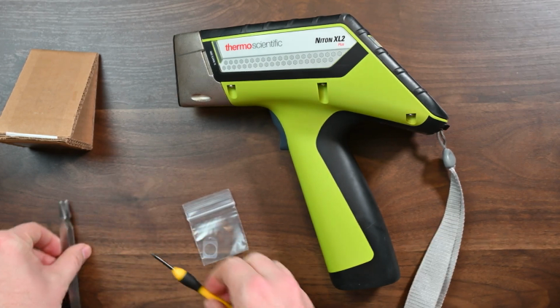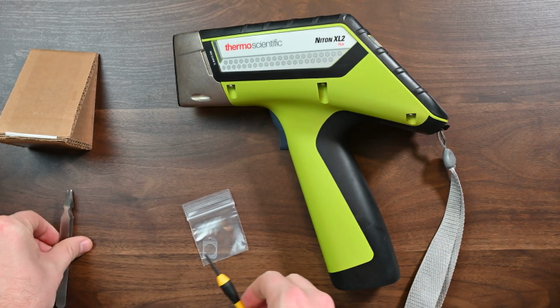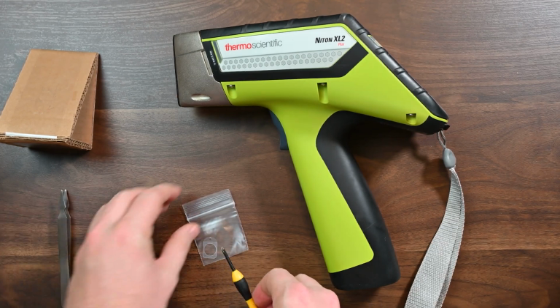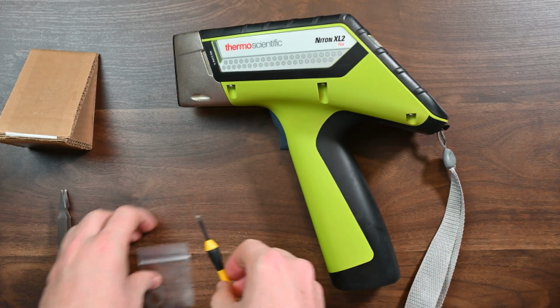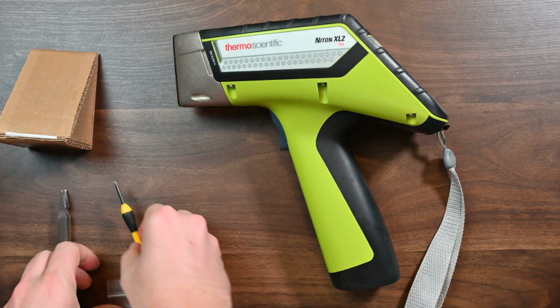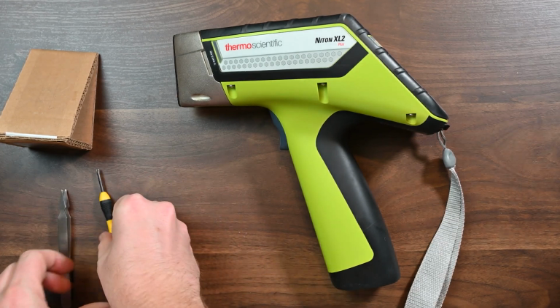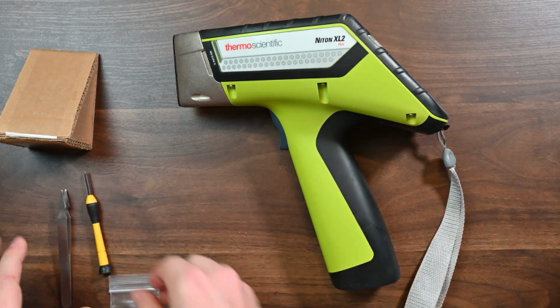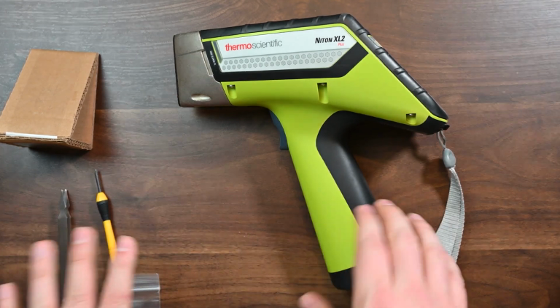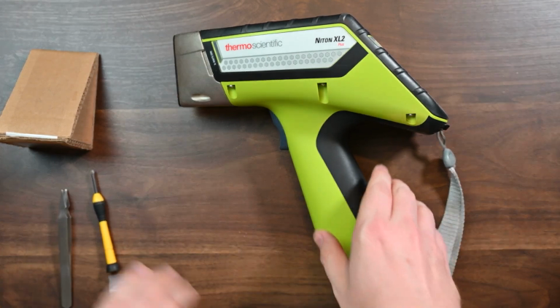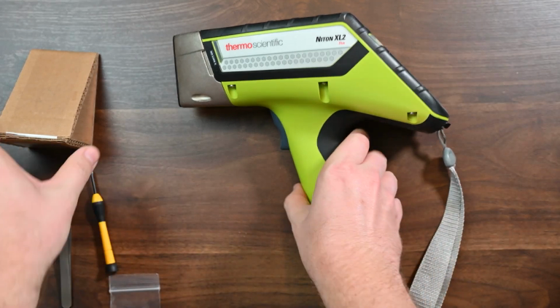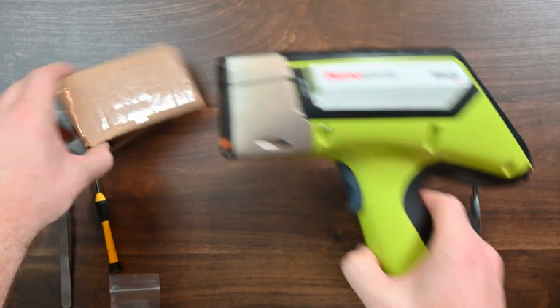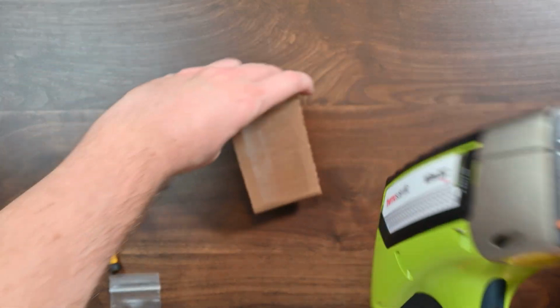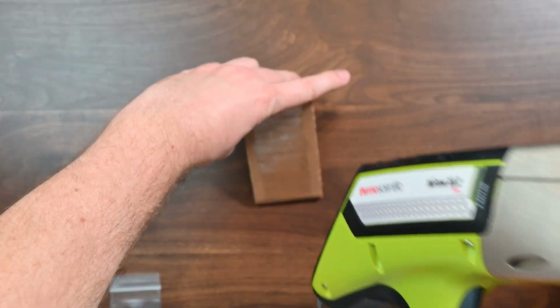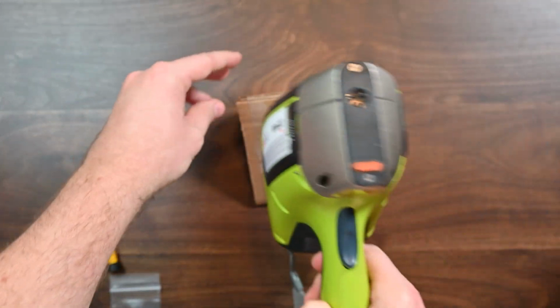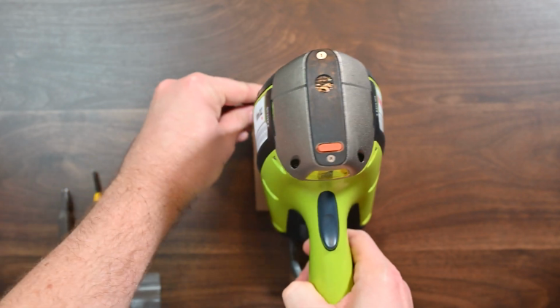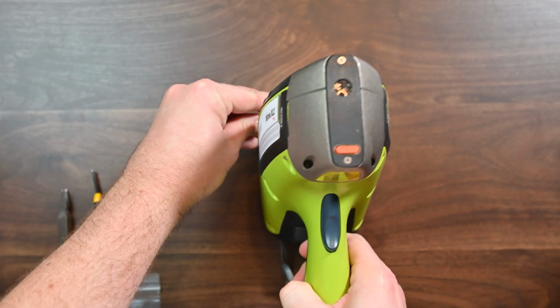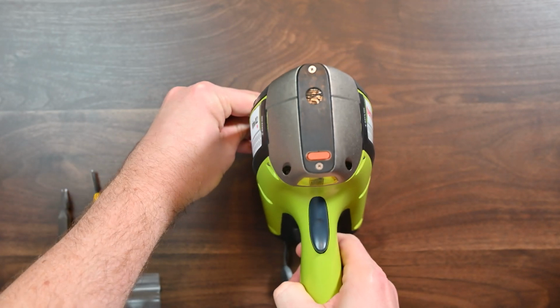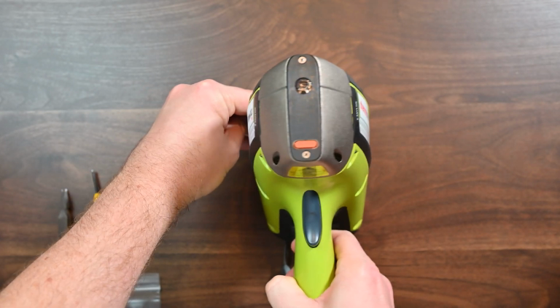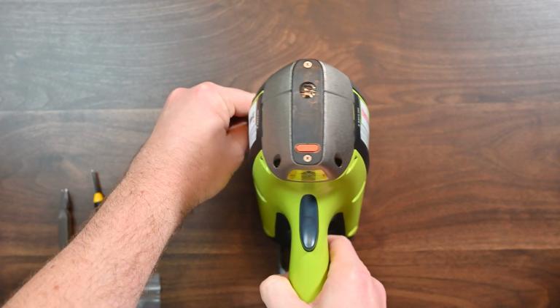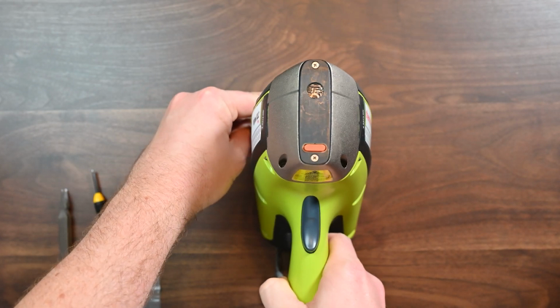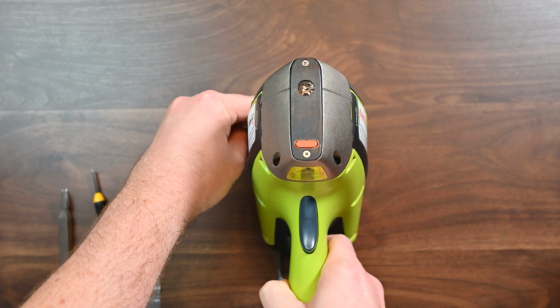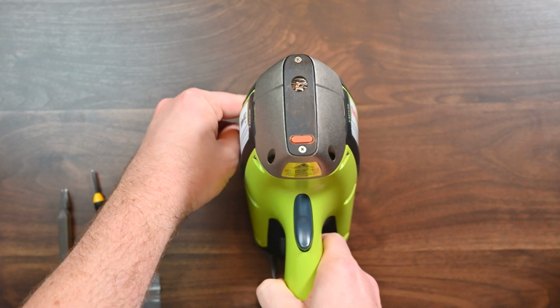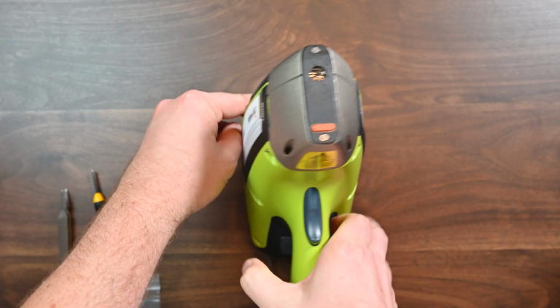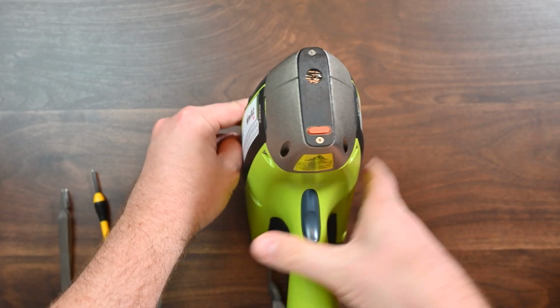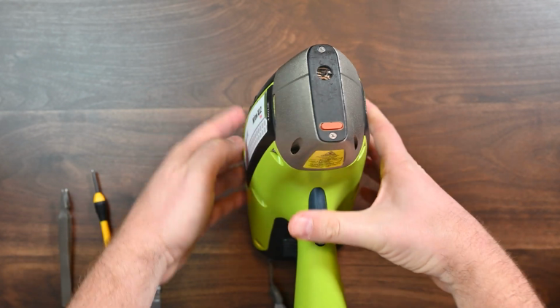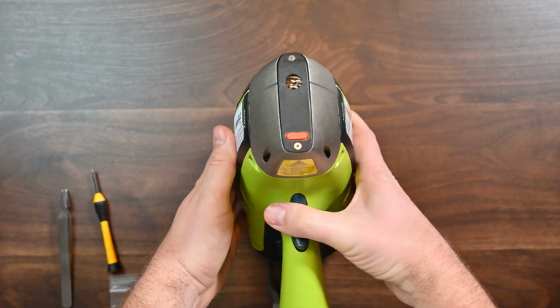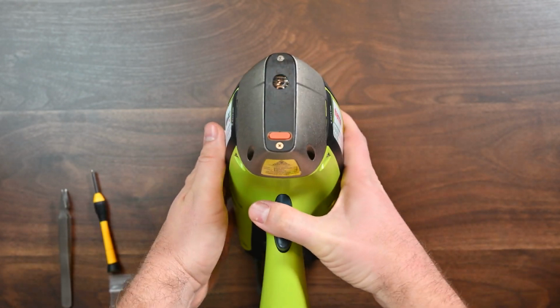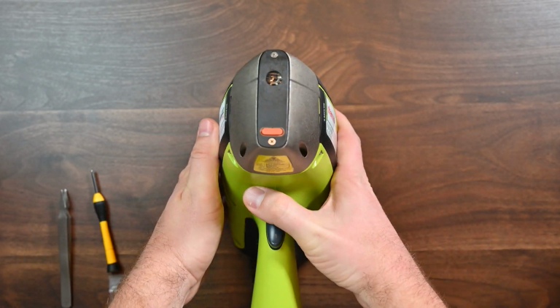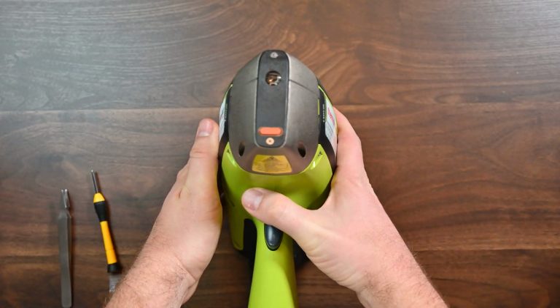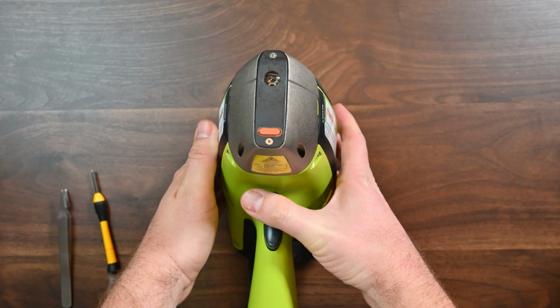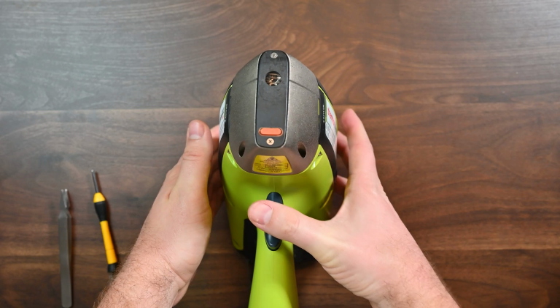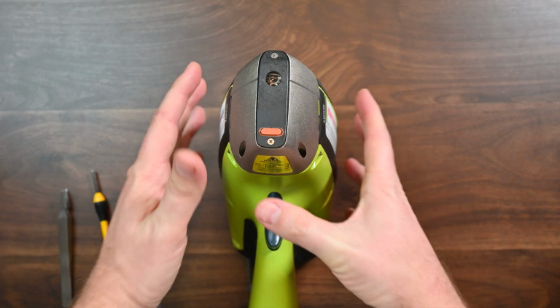The first thing I'm going to need is just a clean workspace. I'm going to set this up so you guys can see it — you'll see the analyzer here.